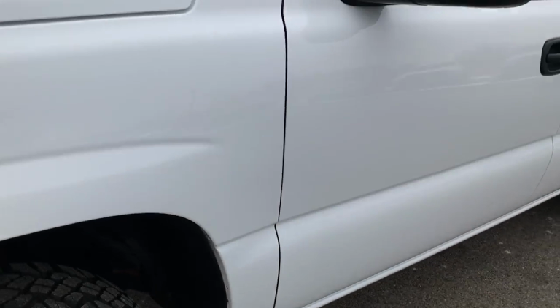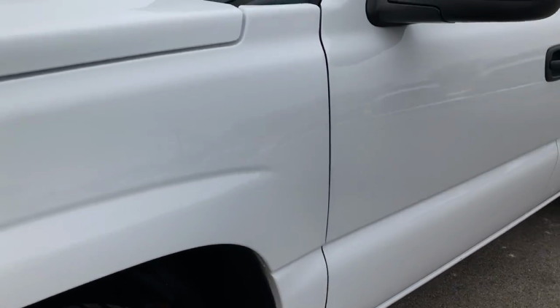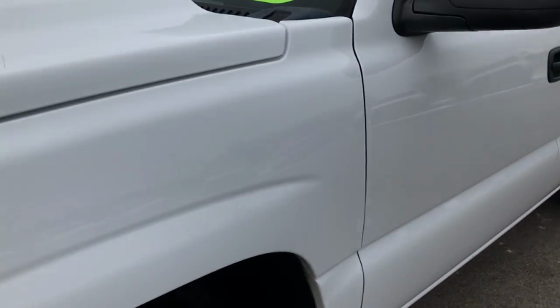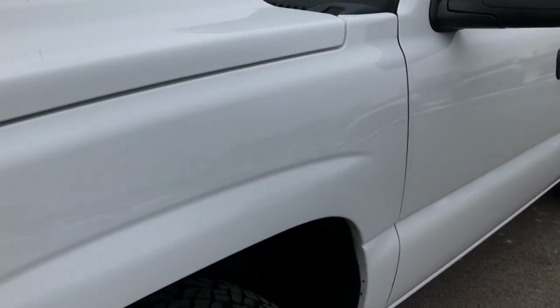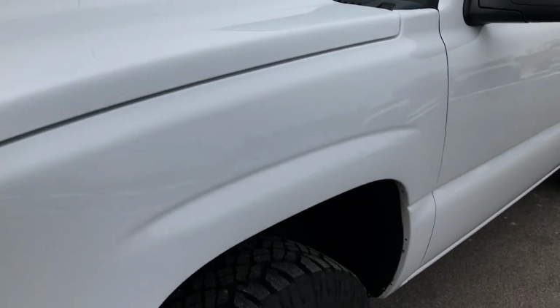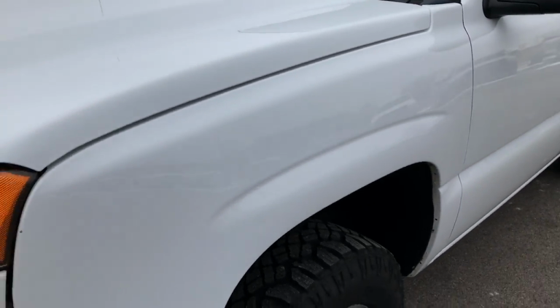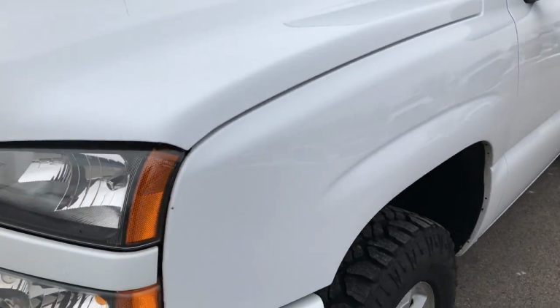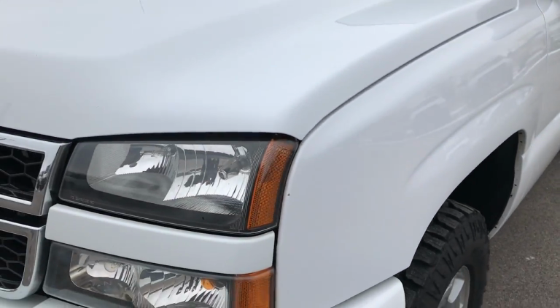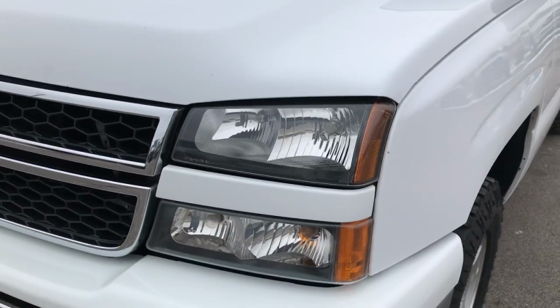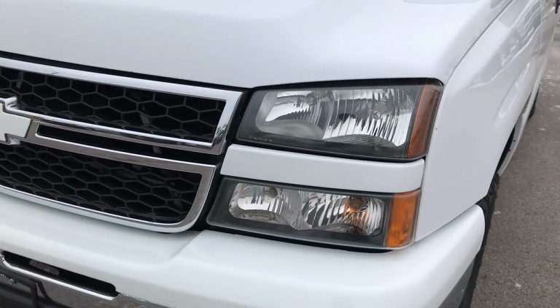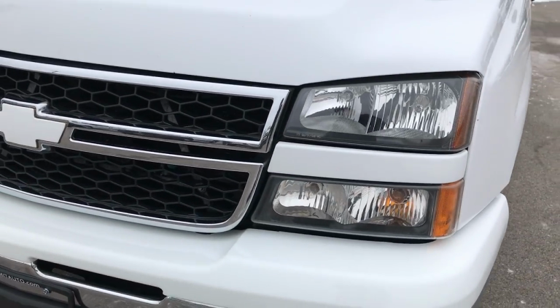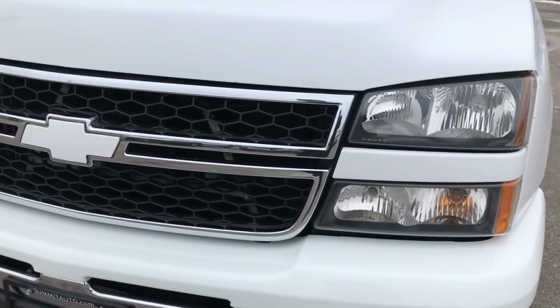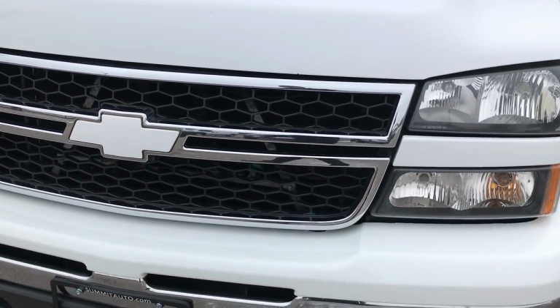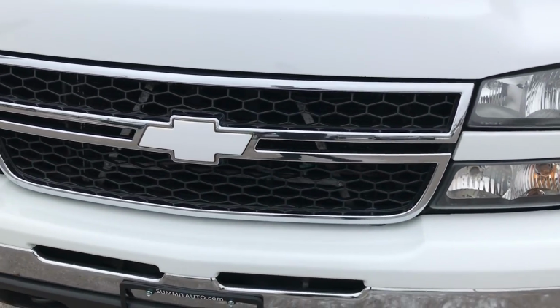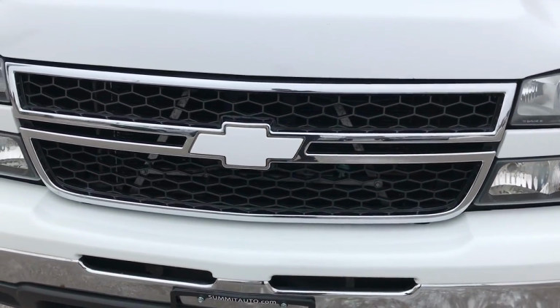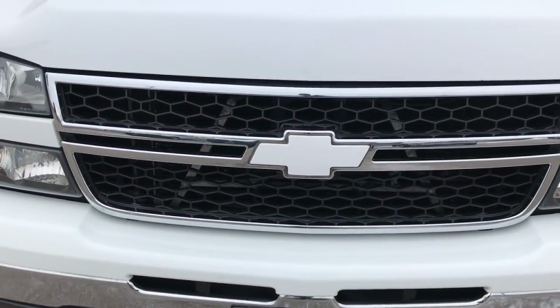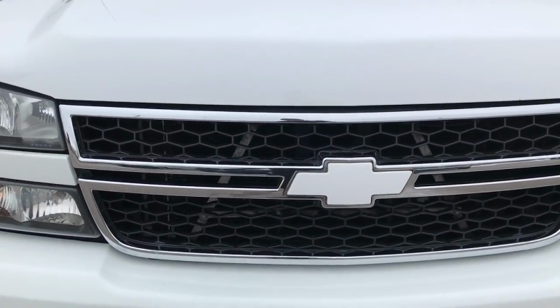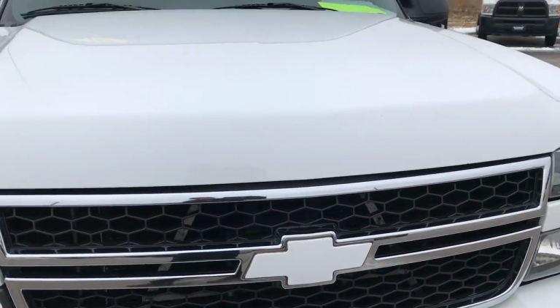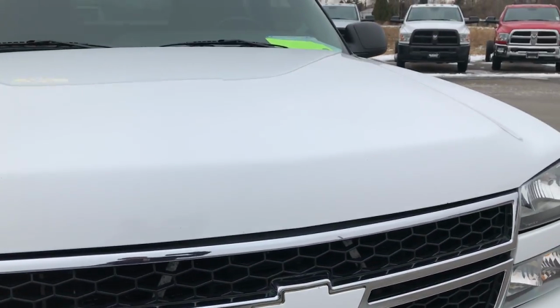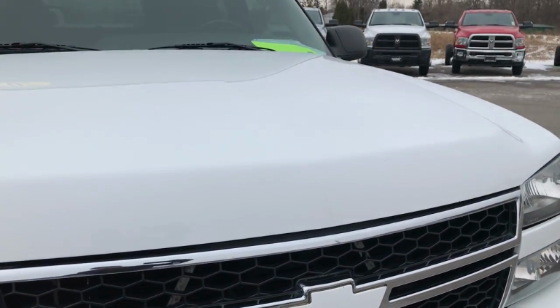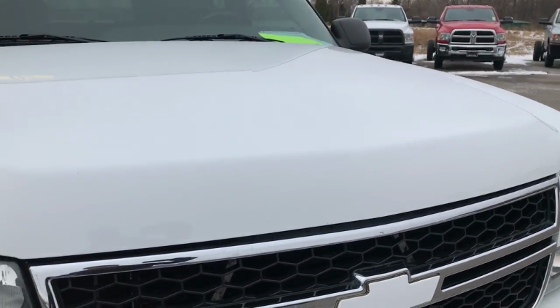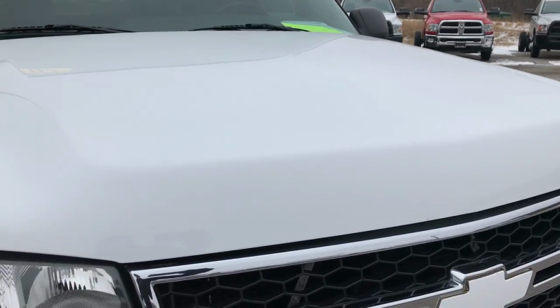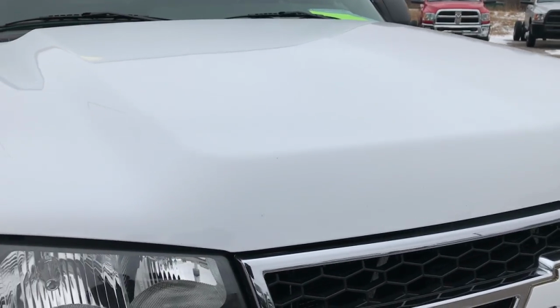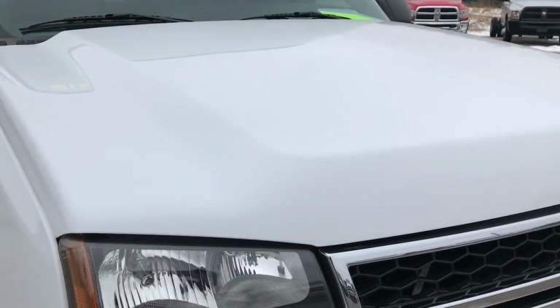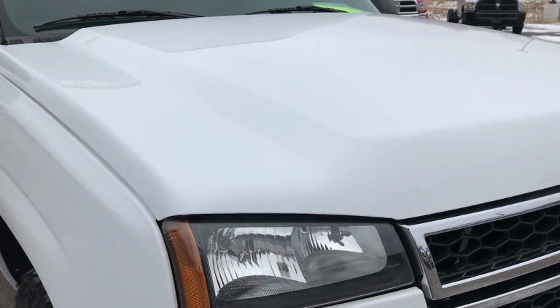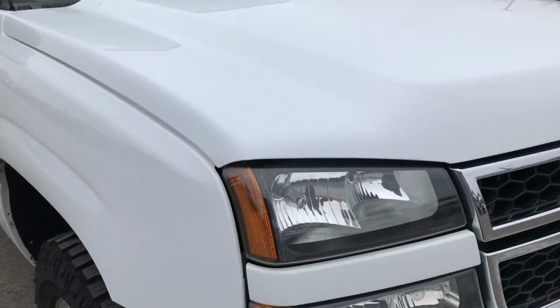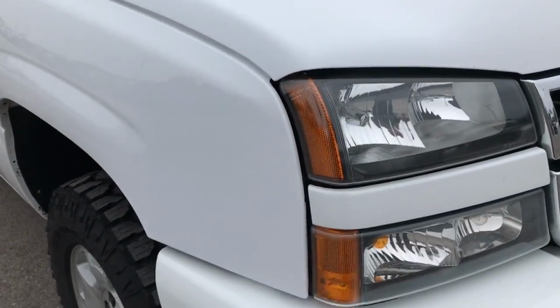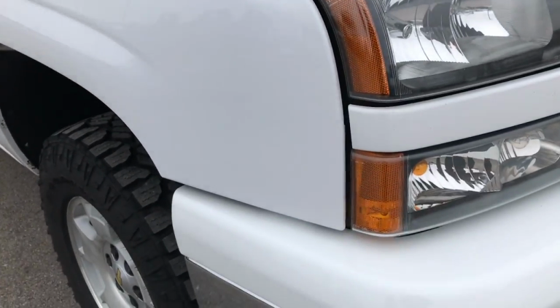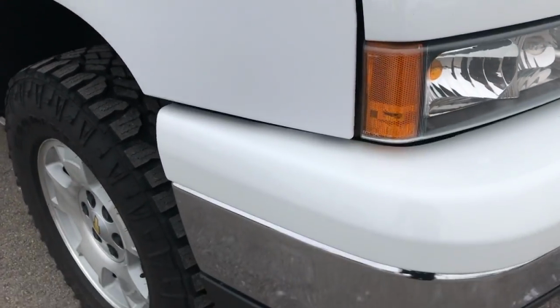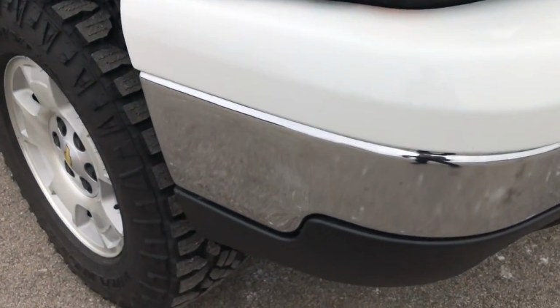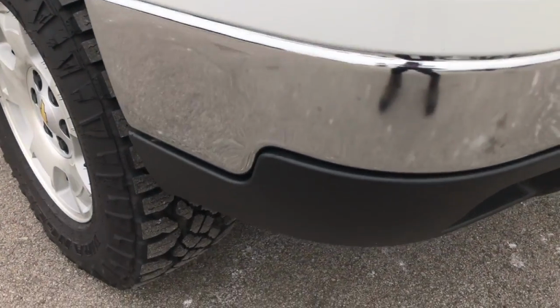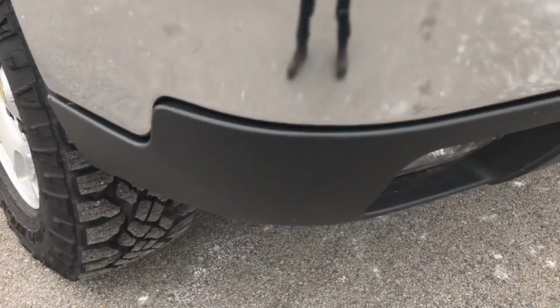We shoot all of our videos in 1080p, so if you have HD capabilities on your computer, tablet, or smartphone, turn them on now because it's like you're right here looking at the truck with me — definitely your best way to check out this vehicle without actually being here.